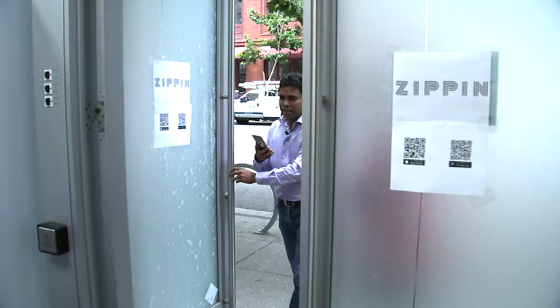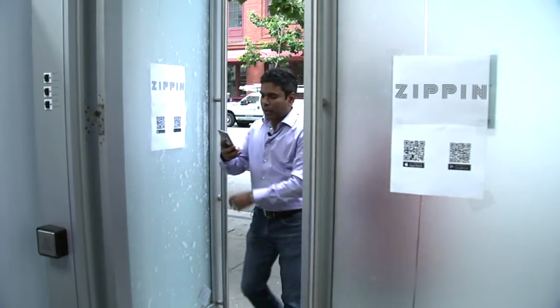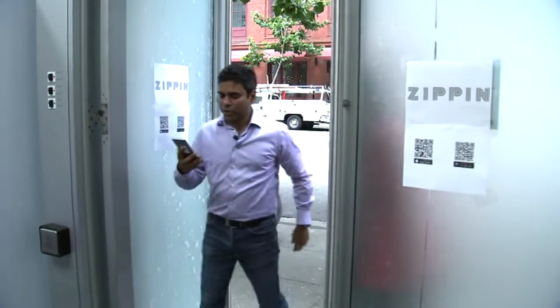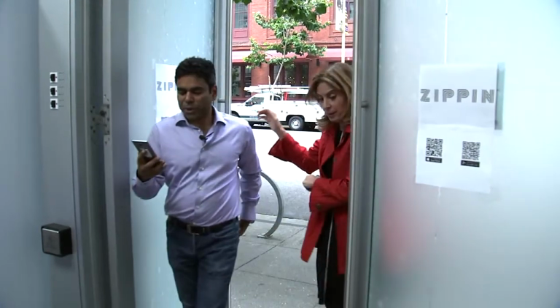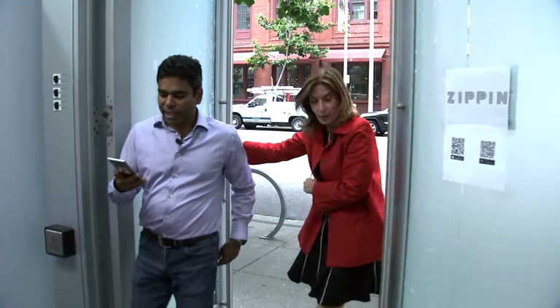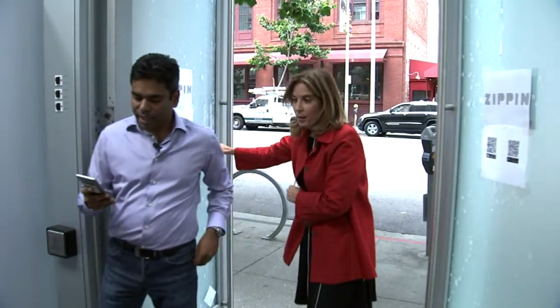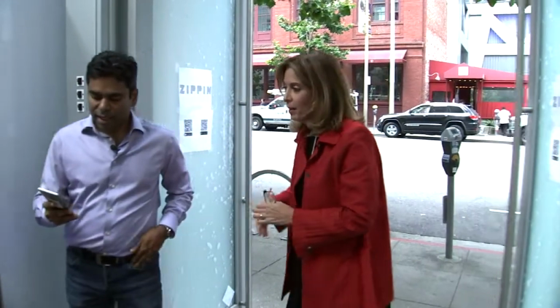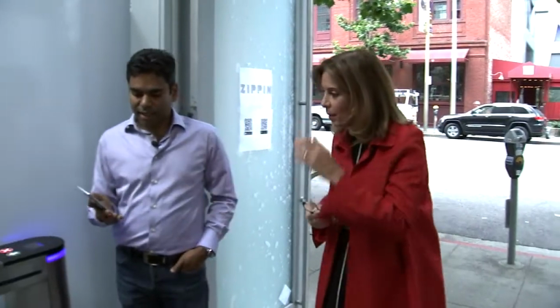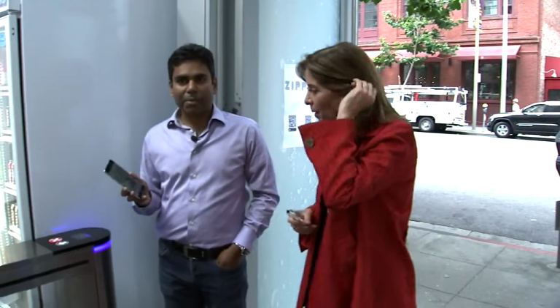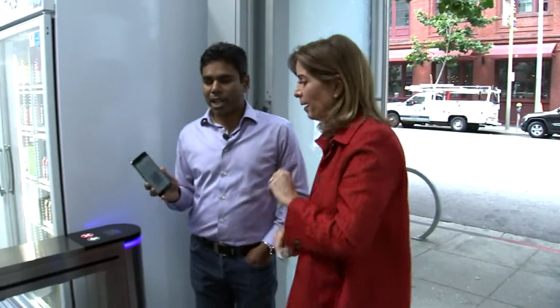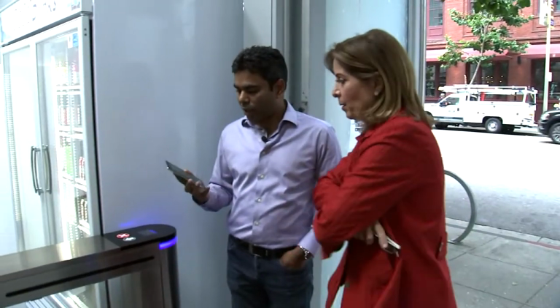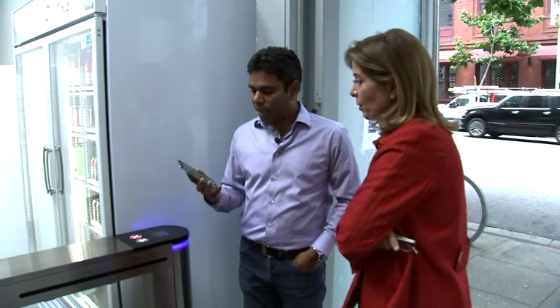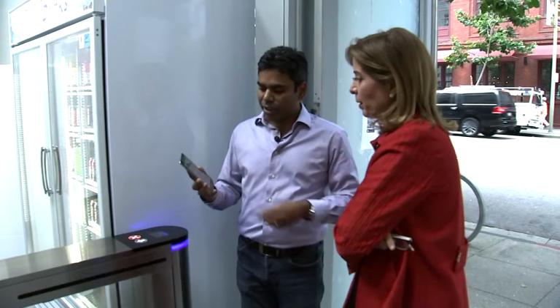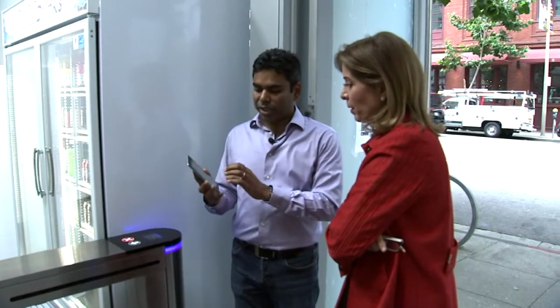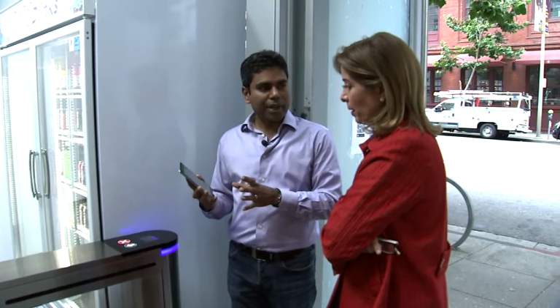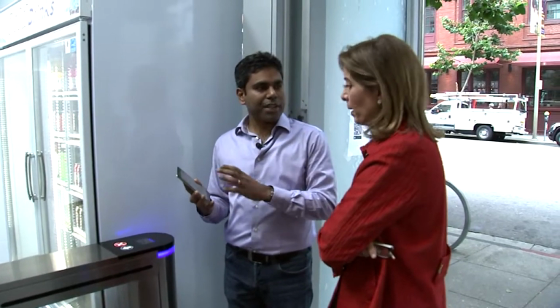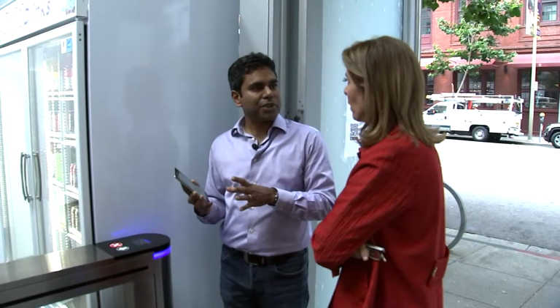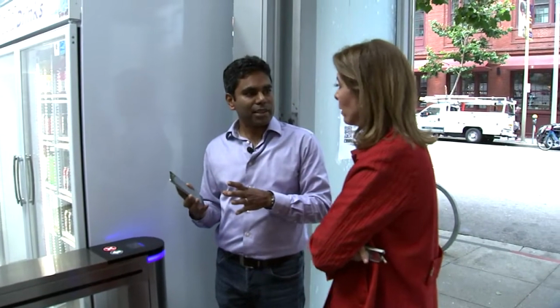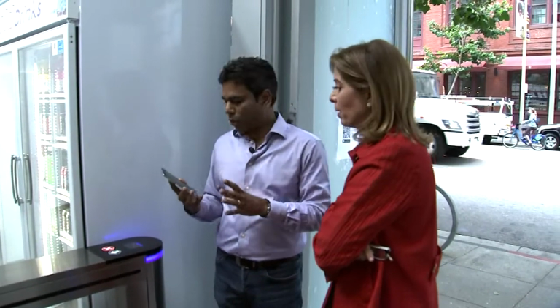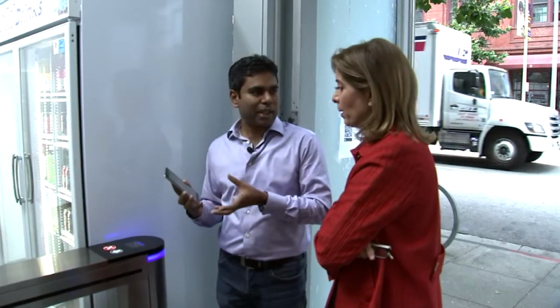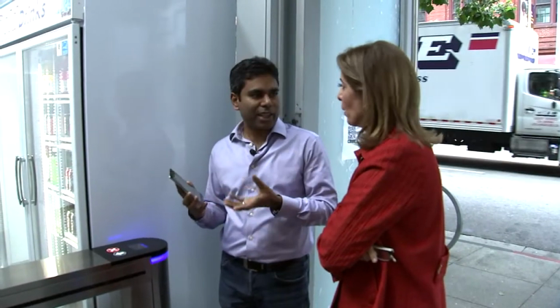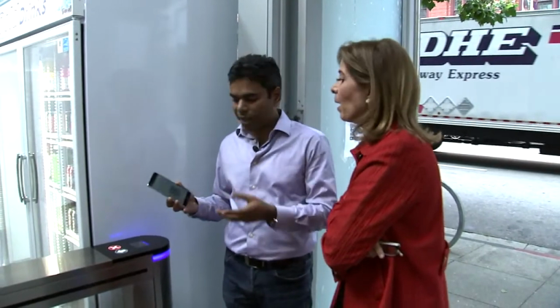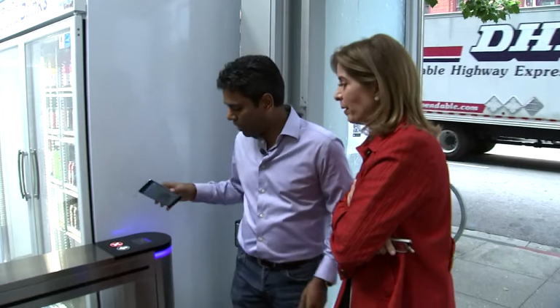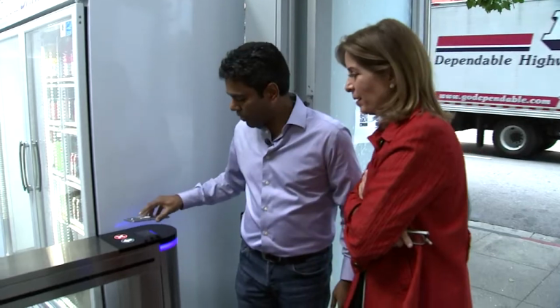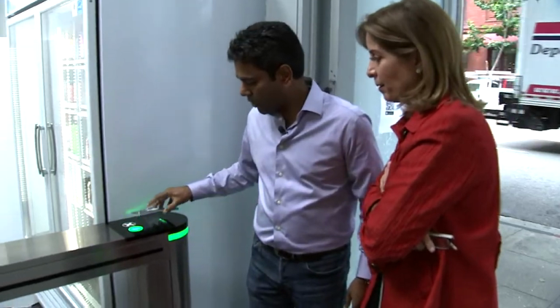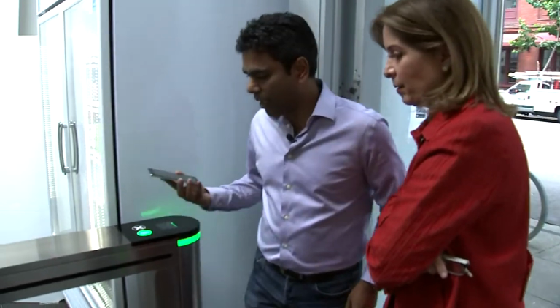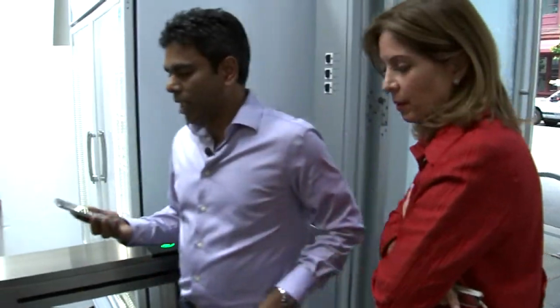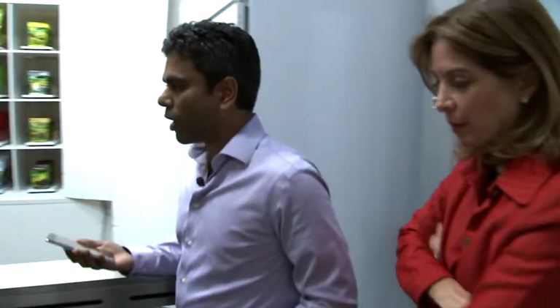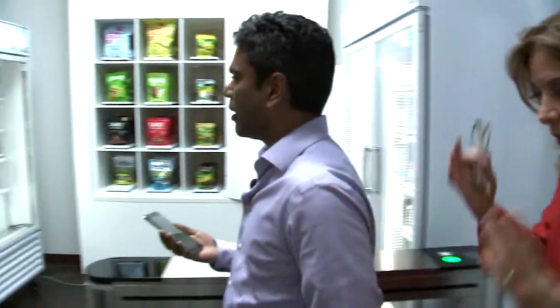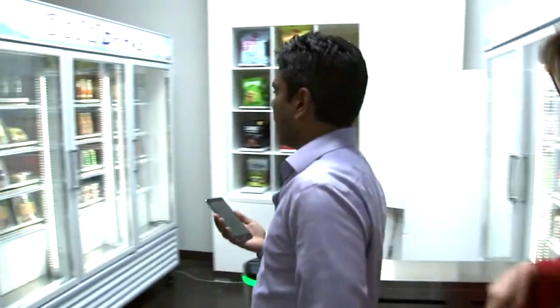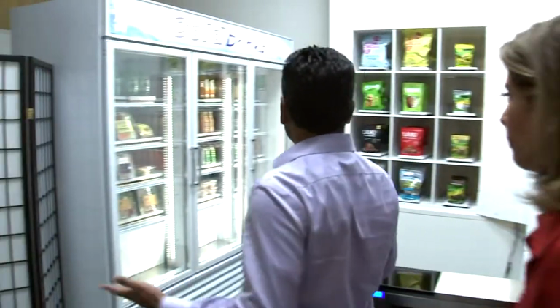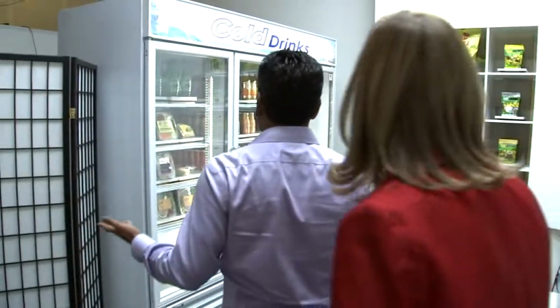To enter the store, all you need is an app which has a QR code, and this code is secure — it changes every few seconds, so nobody can take a picture and then enter as you. You just scan yourself in and then walk in, and that's it, you're in the store.